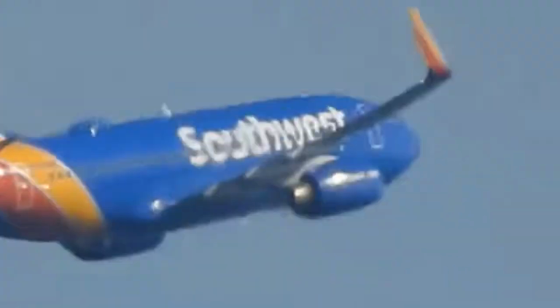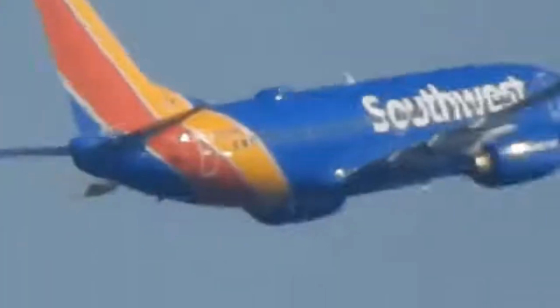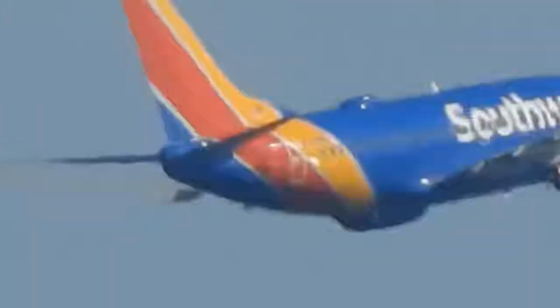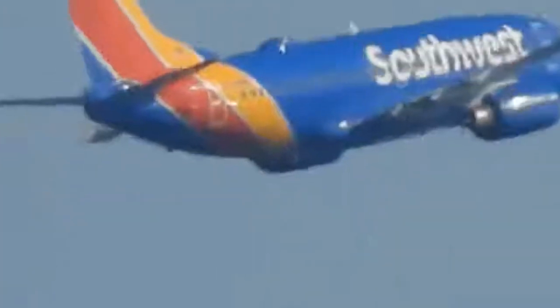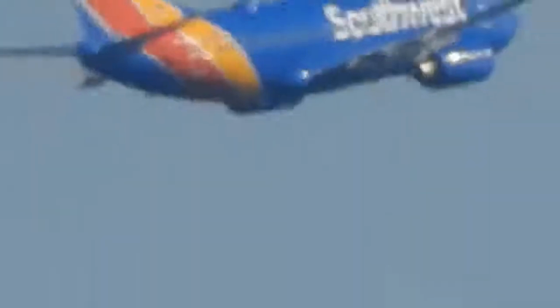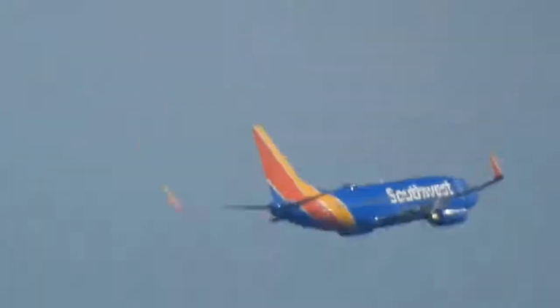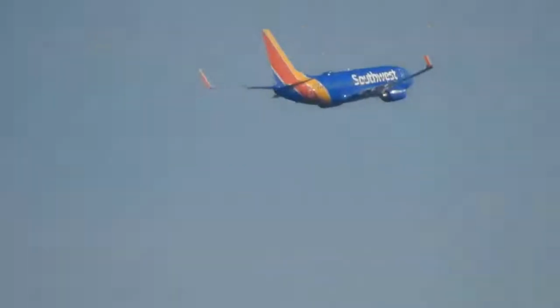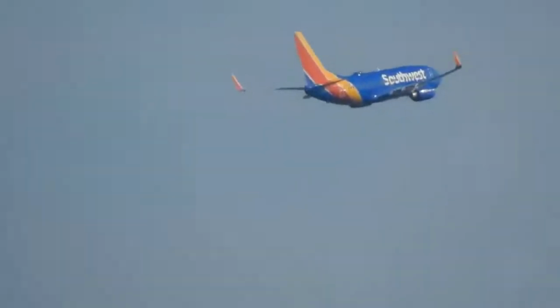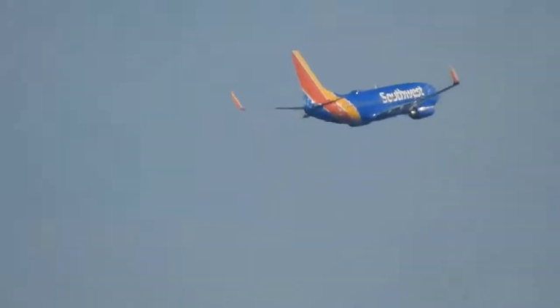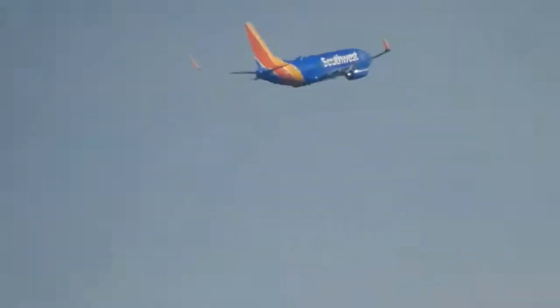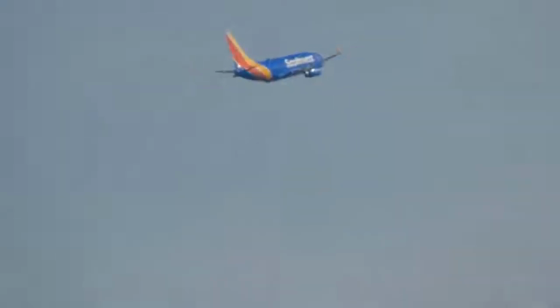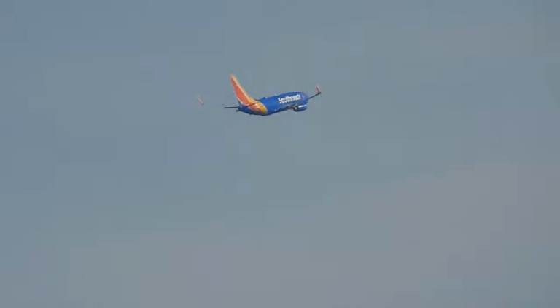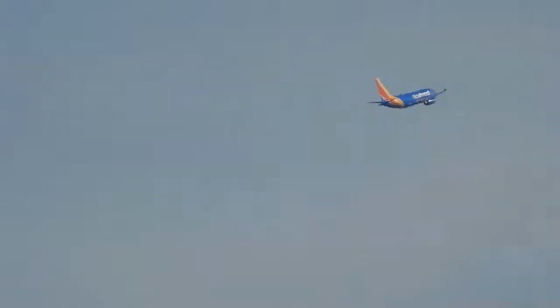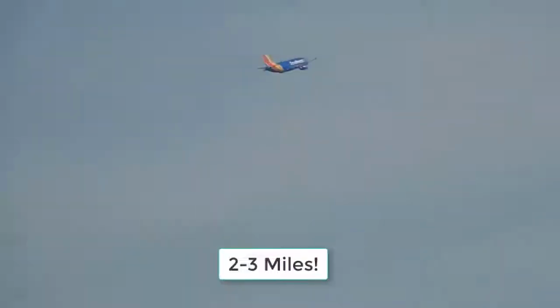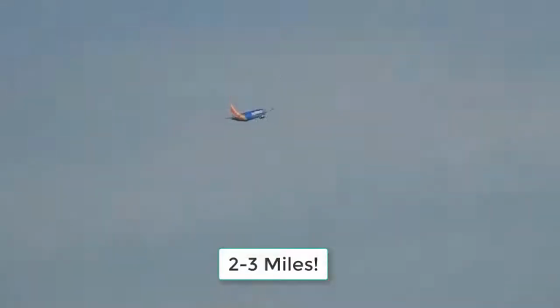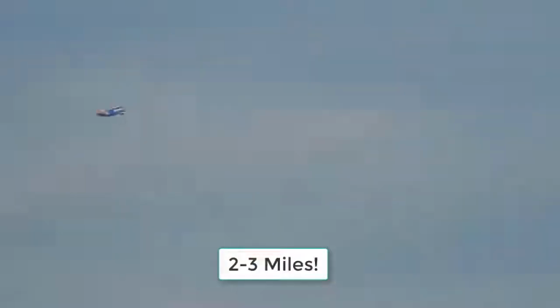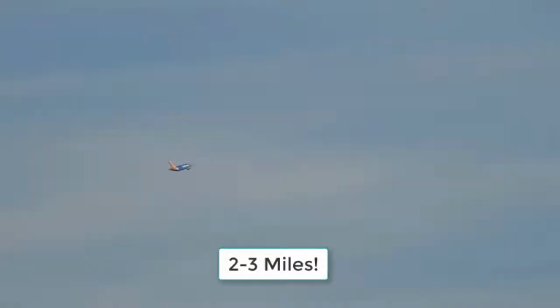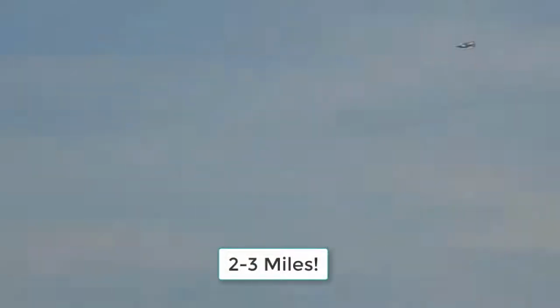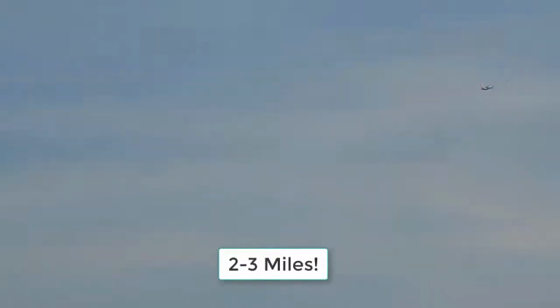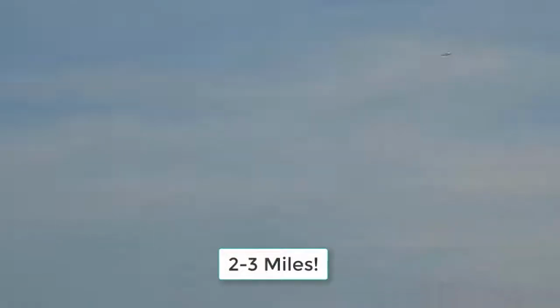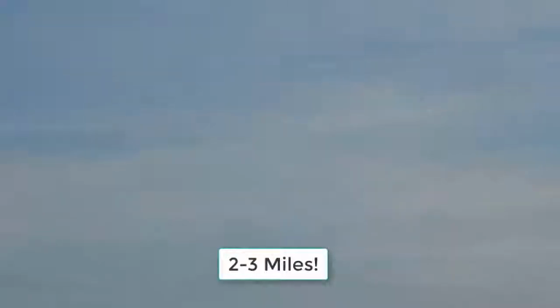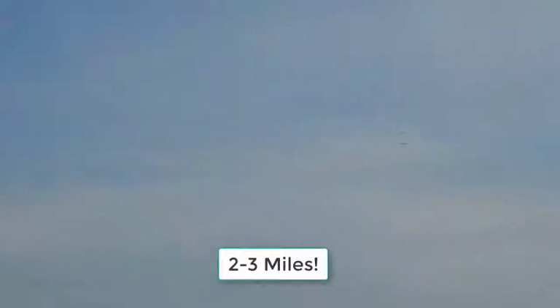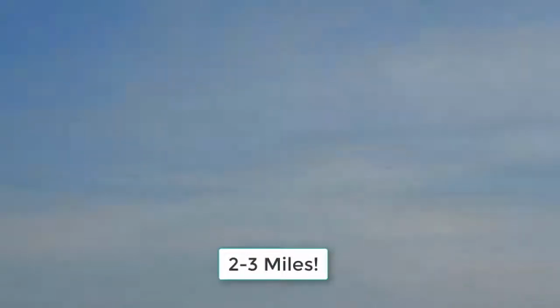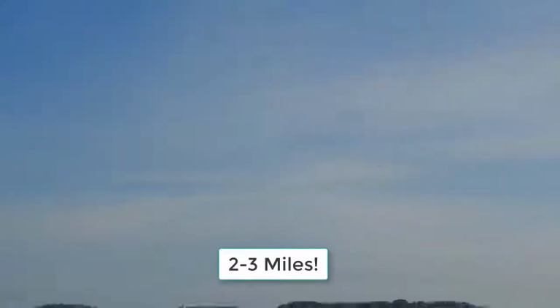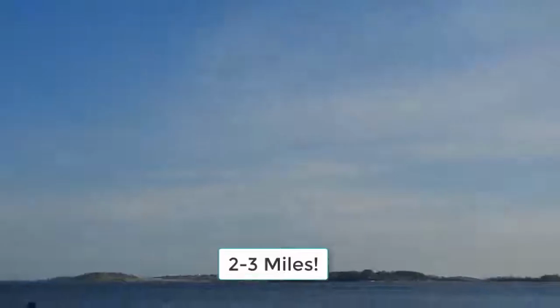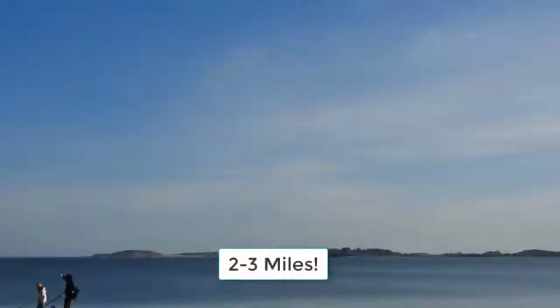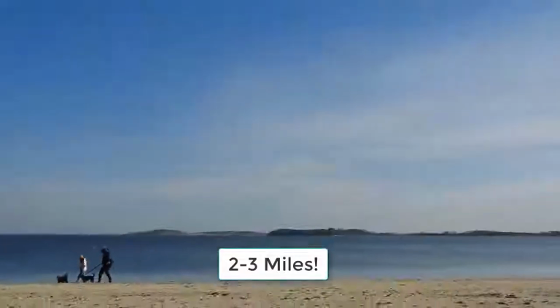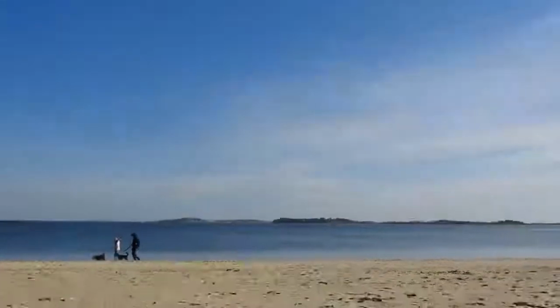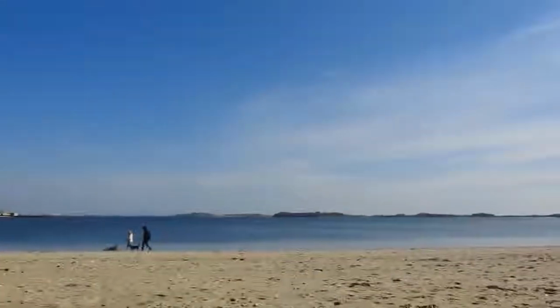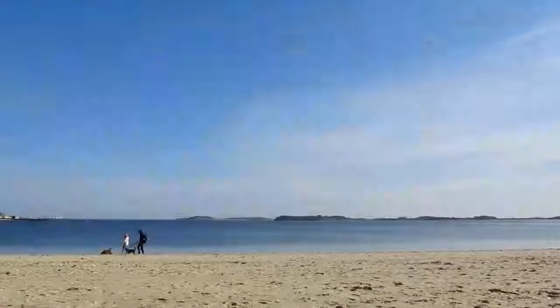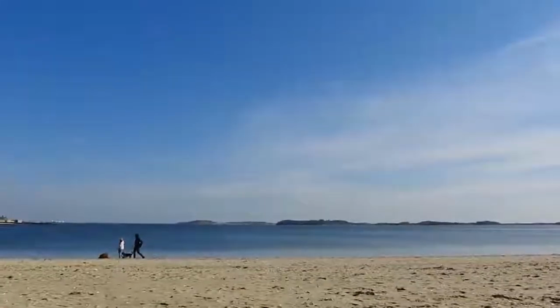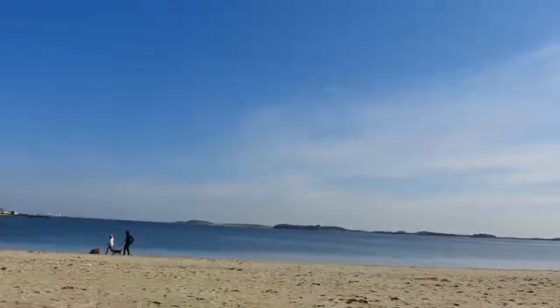There we go. Full zoom — a mile away. Let's see what a mile away looks like. Pretty dramatic, wouldn't you say?